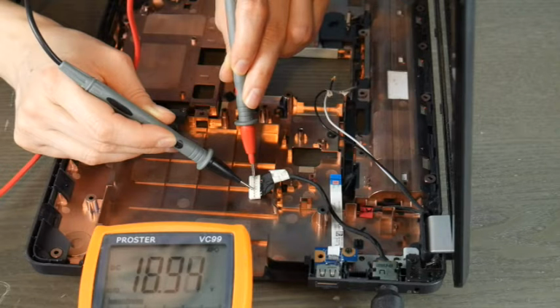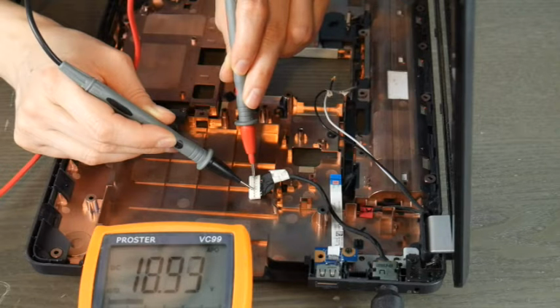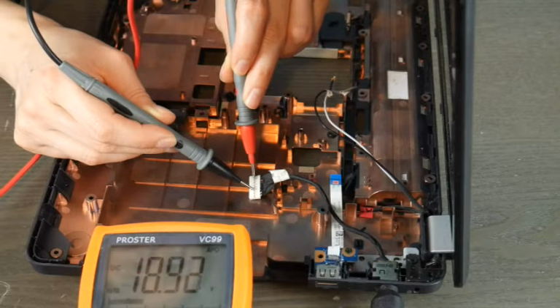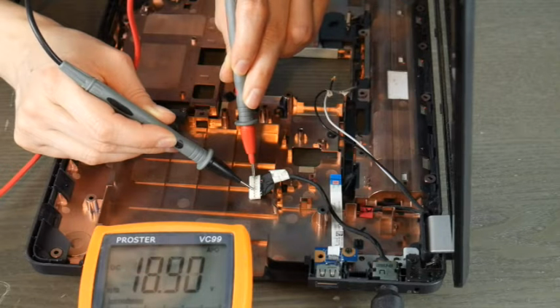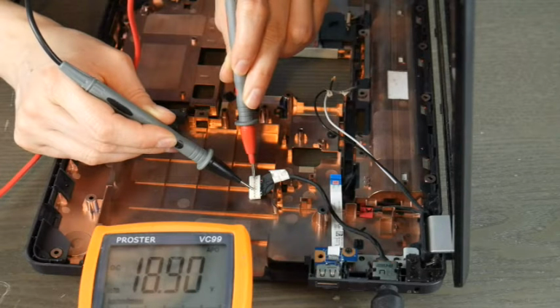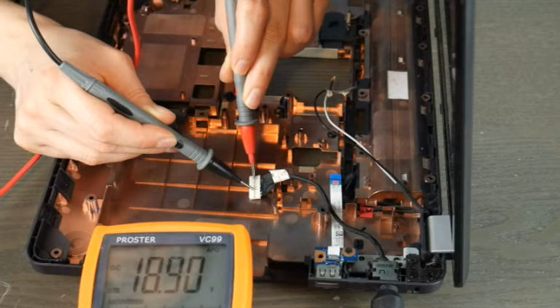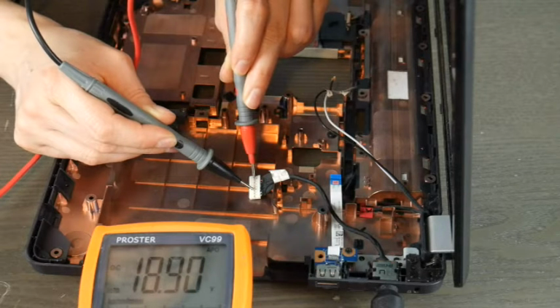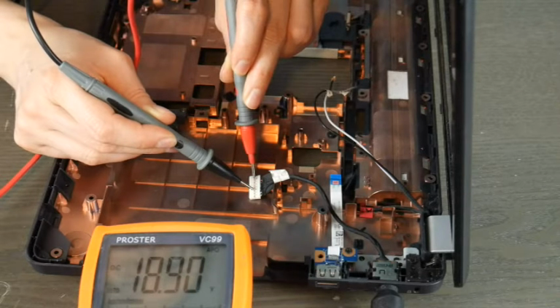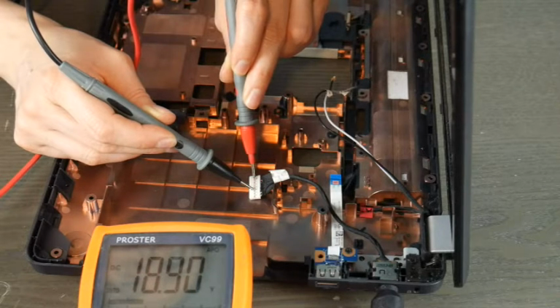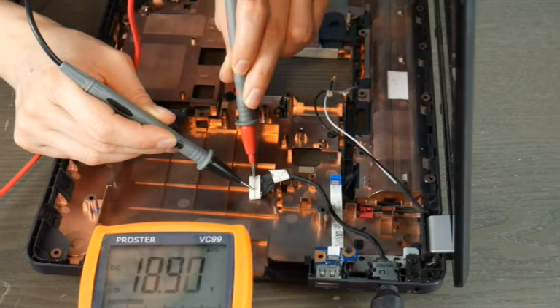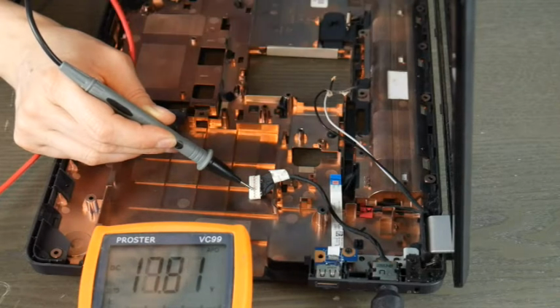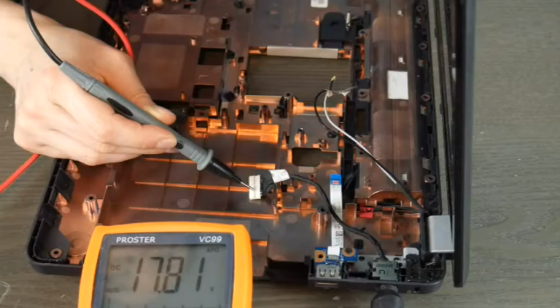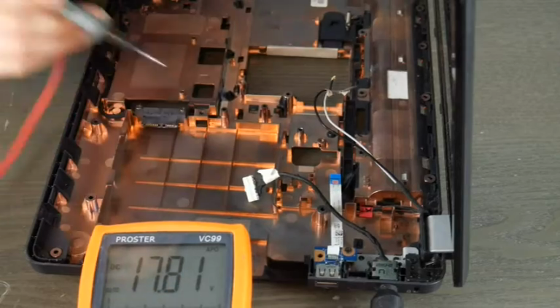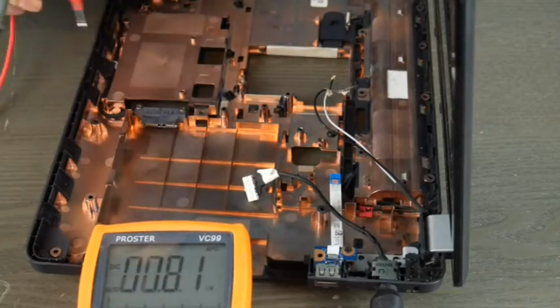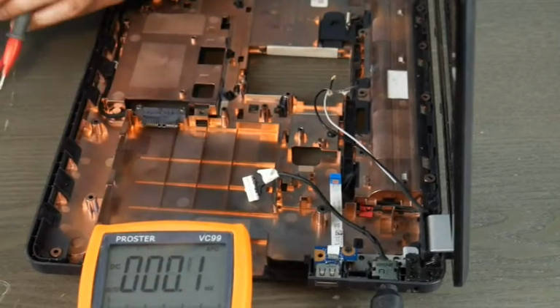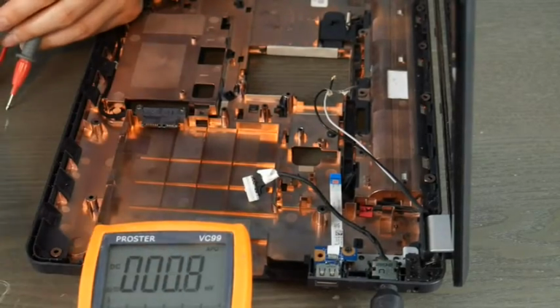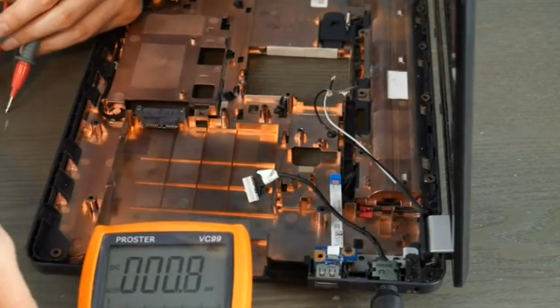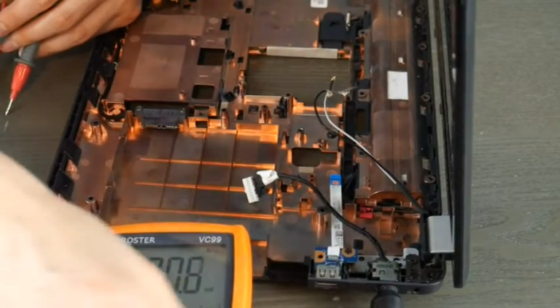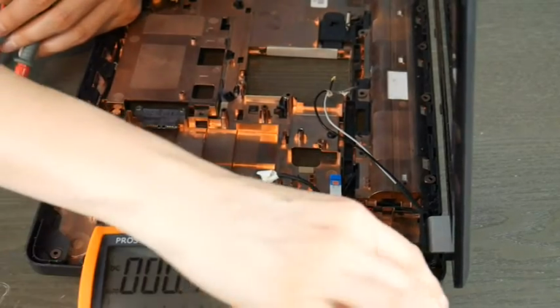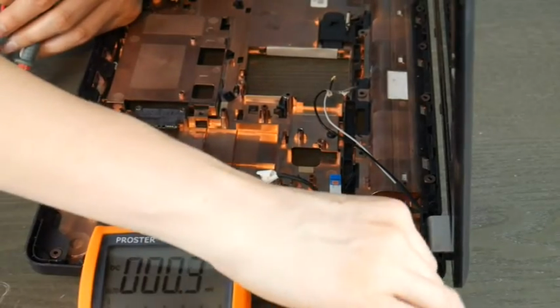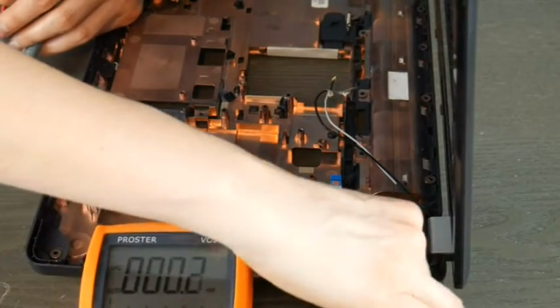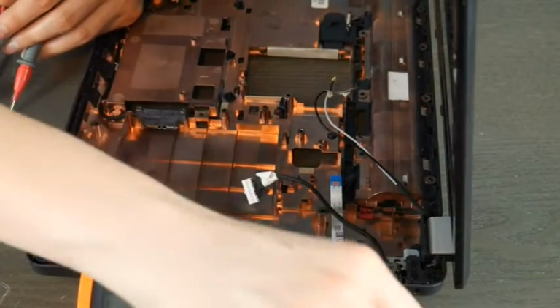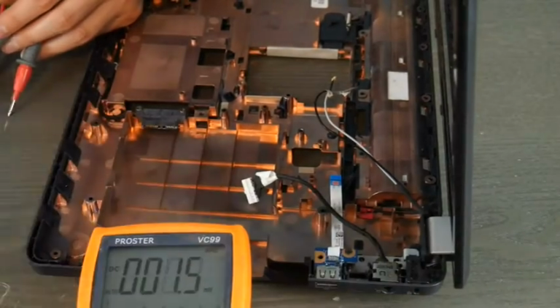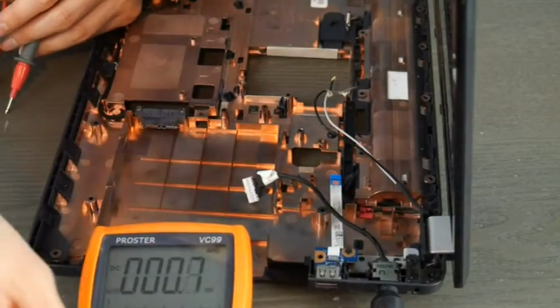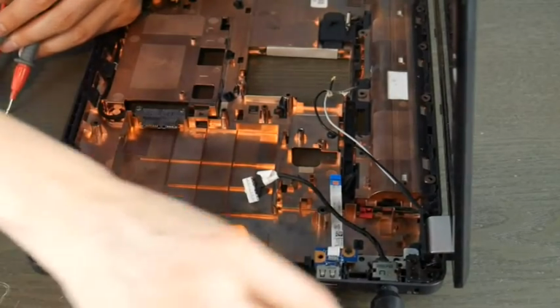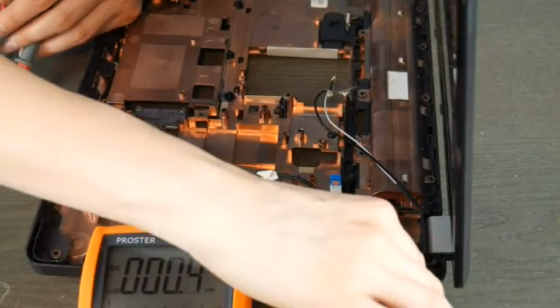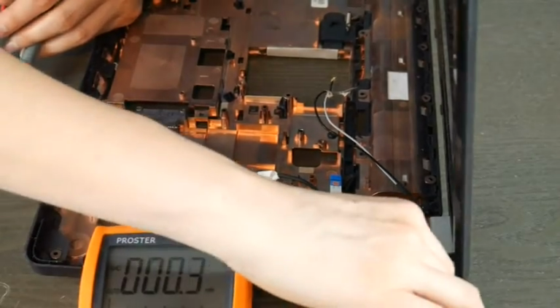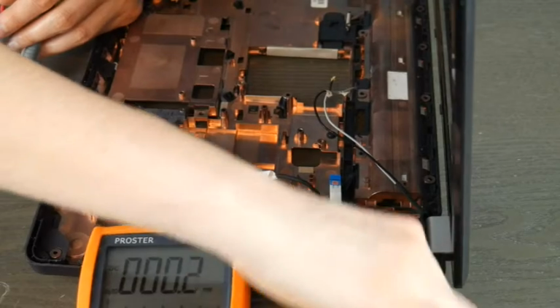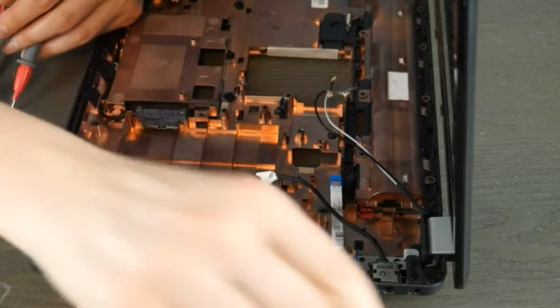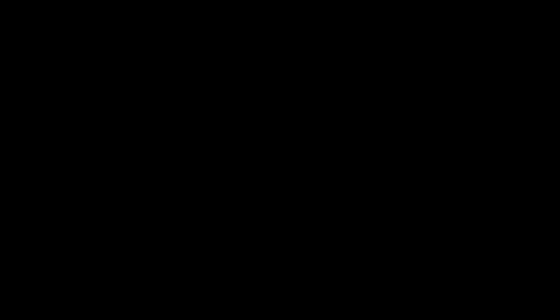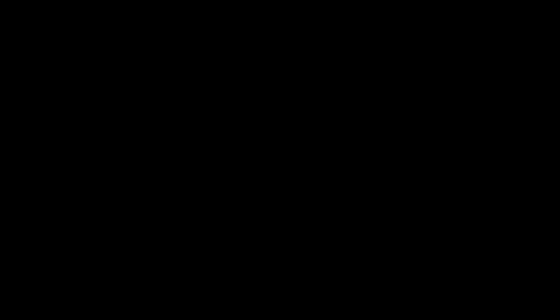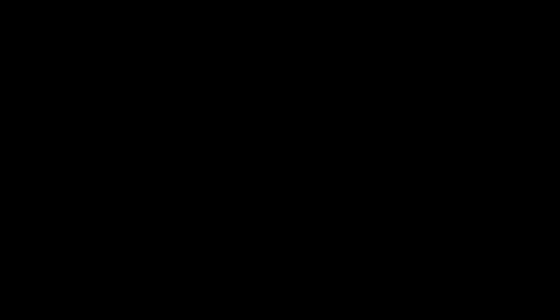If you aren't sure what your computer needs, you can look underneath and see the suggested voltage rating. From one ACAD to another ACAD, this is Liz signing out.